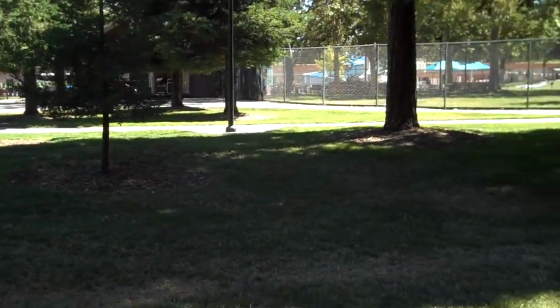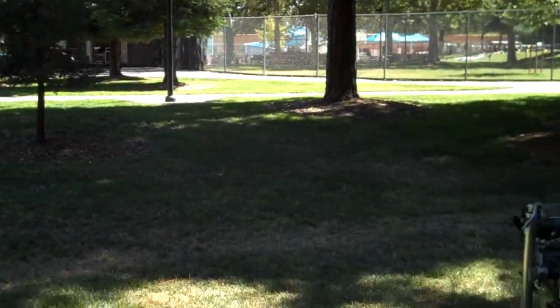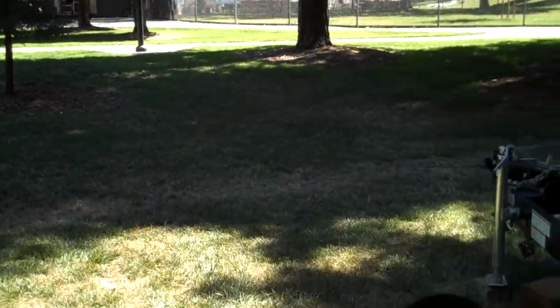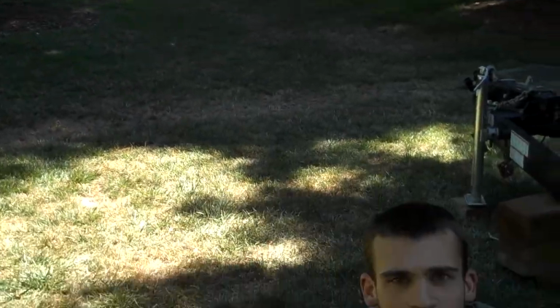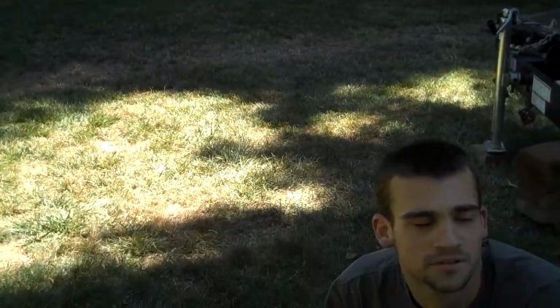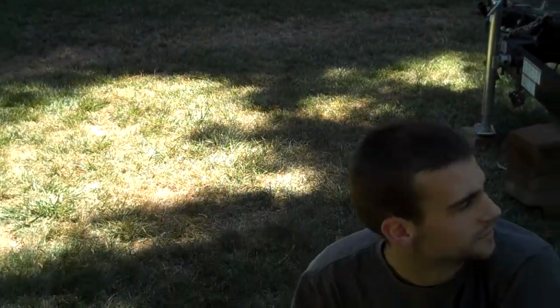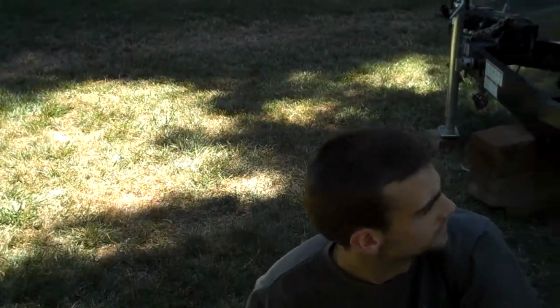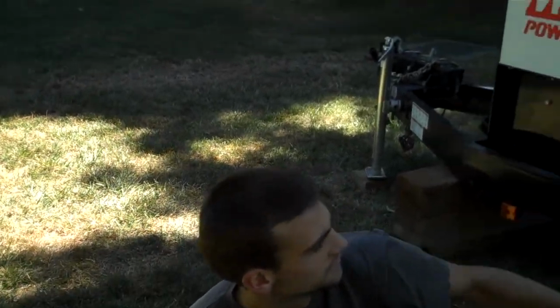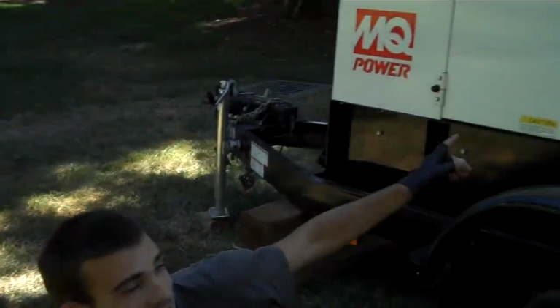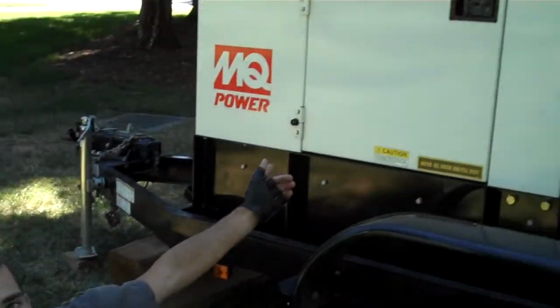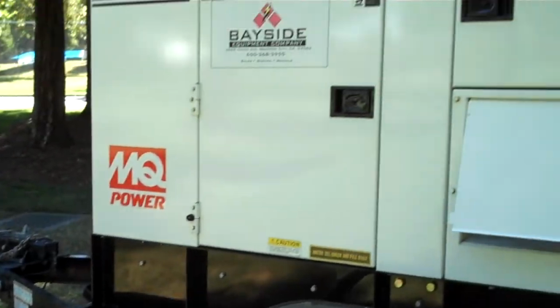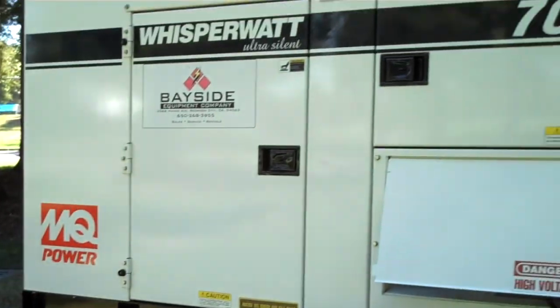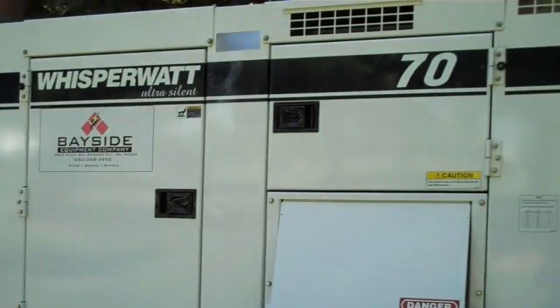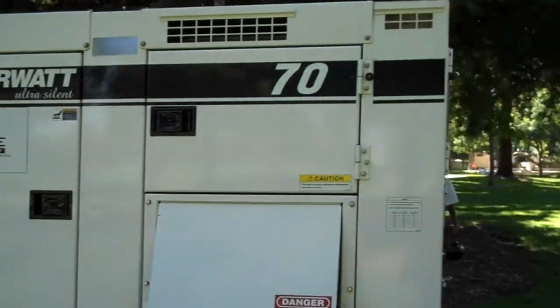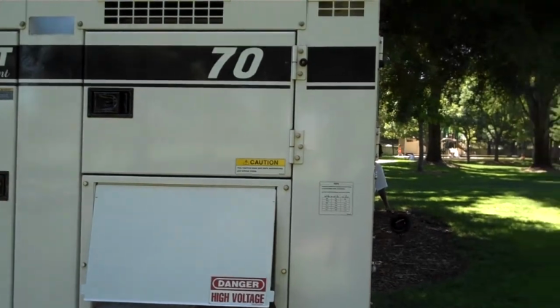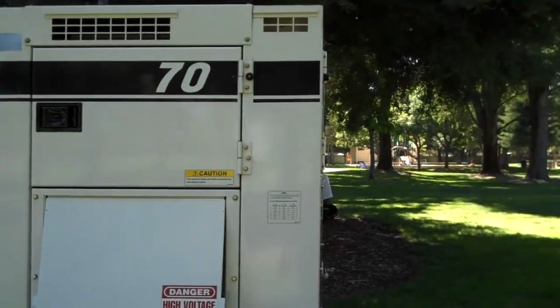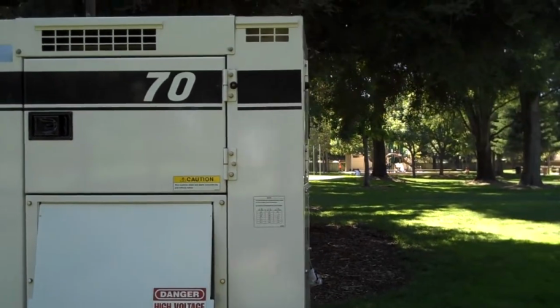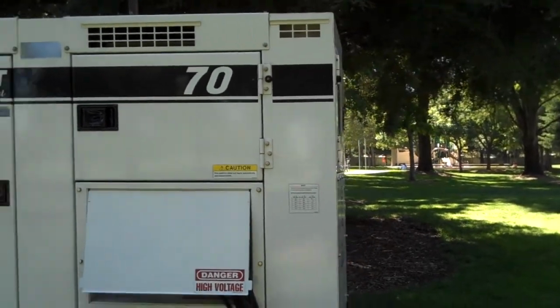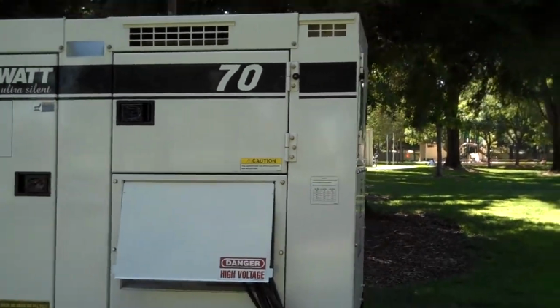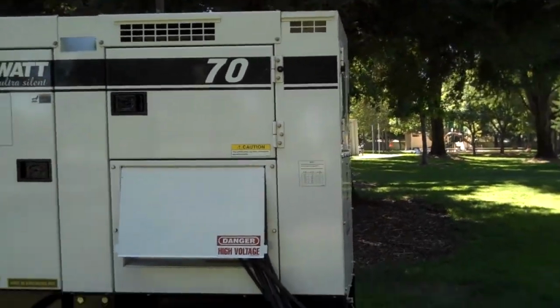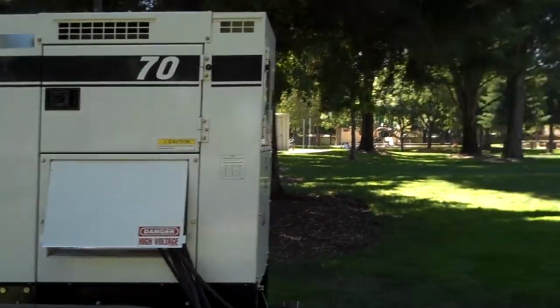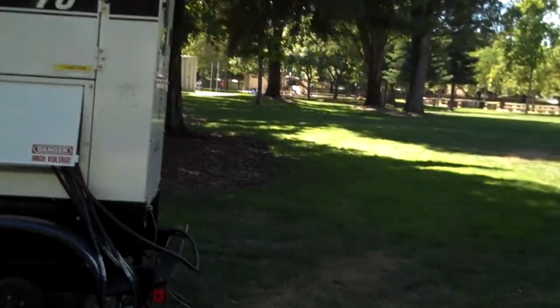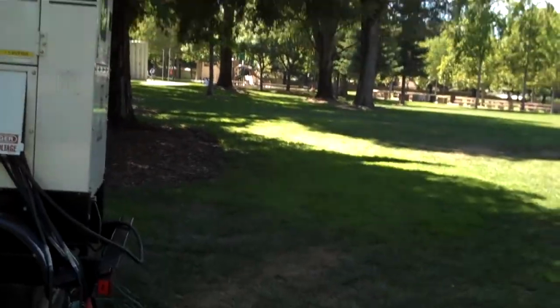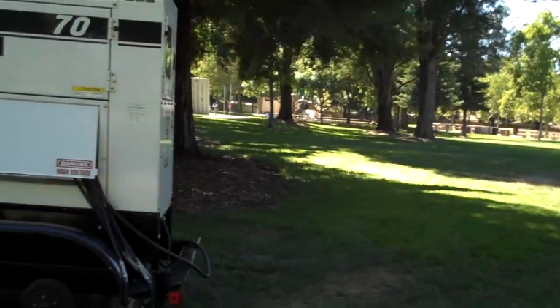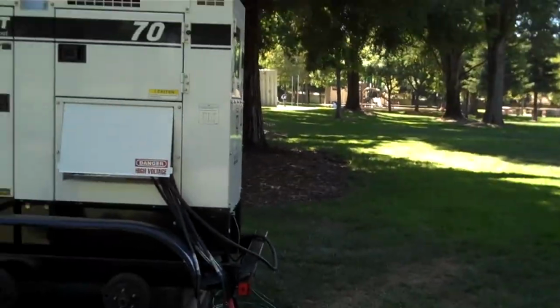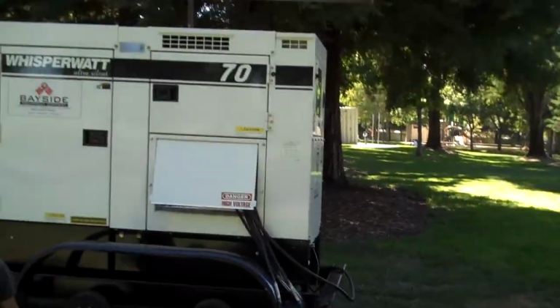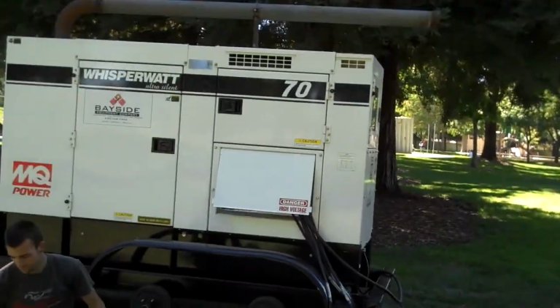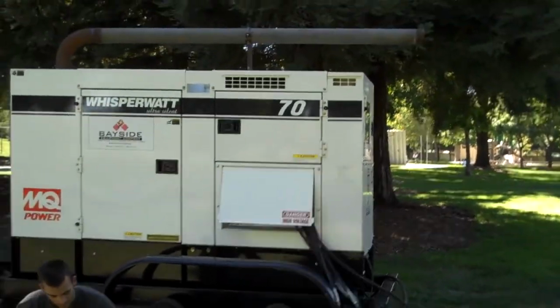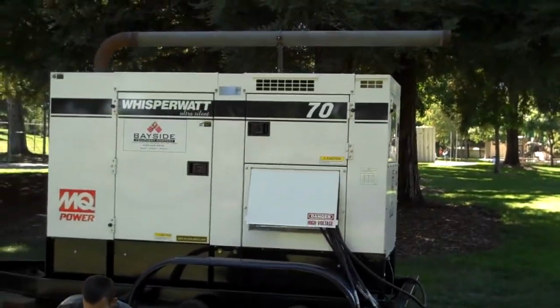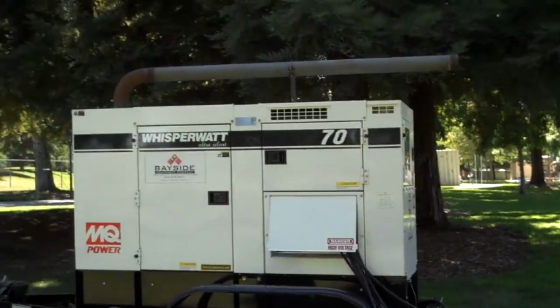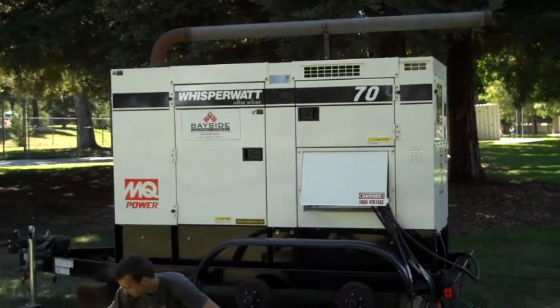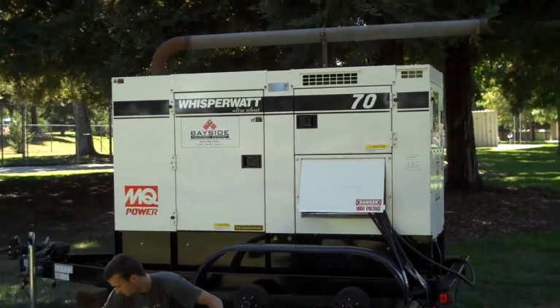It's sized for a giant — you've got to back up to see it all. Giant generator.